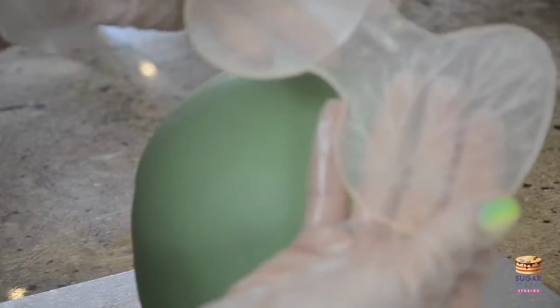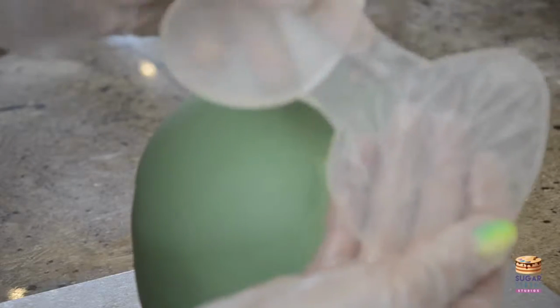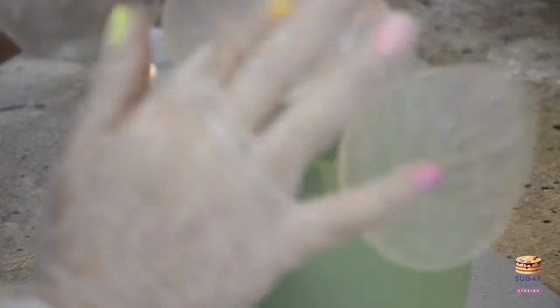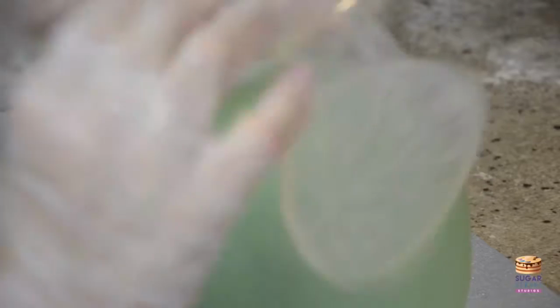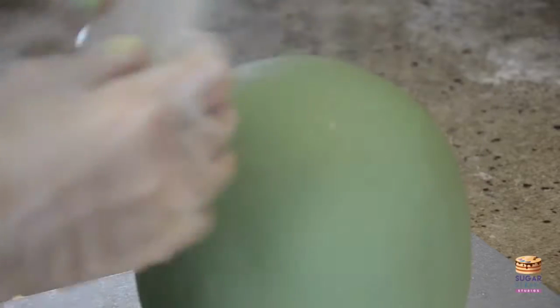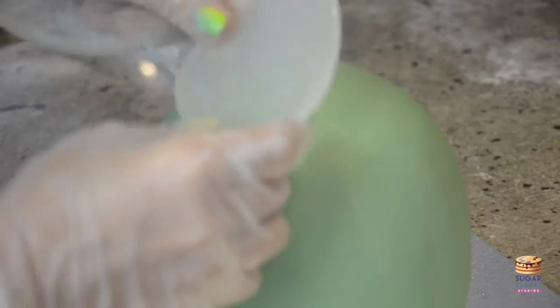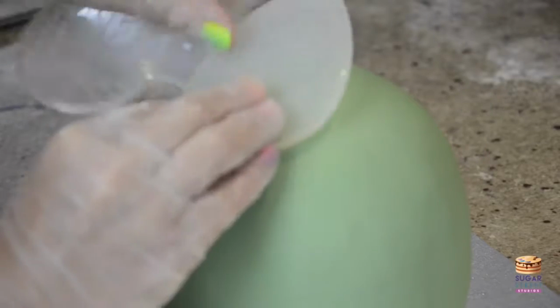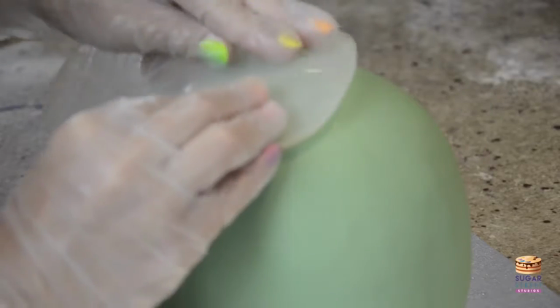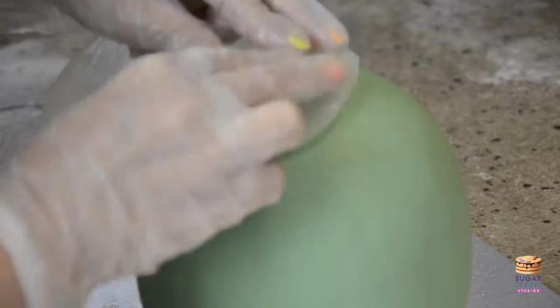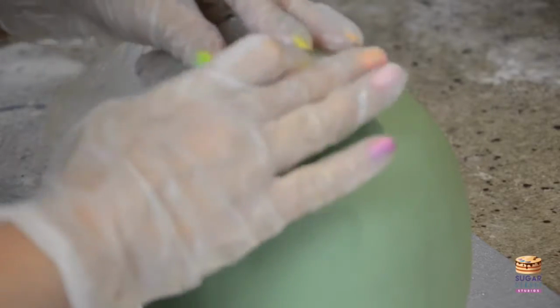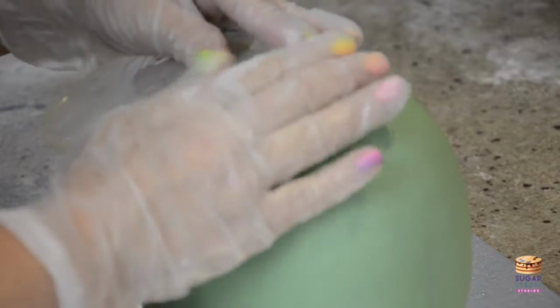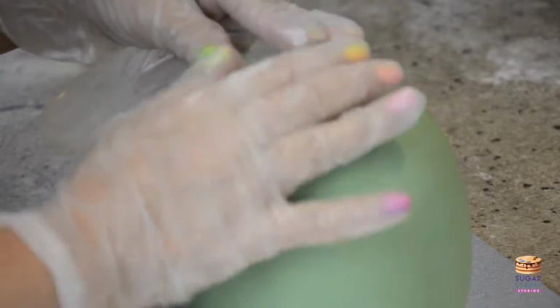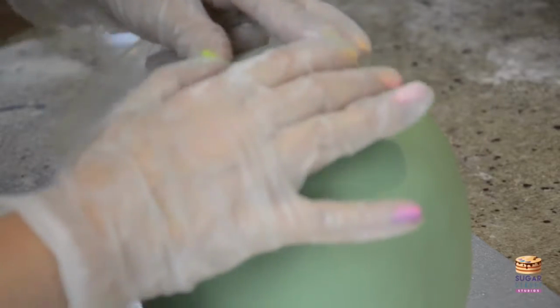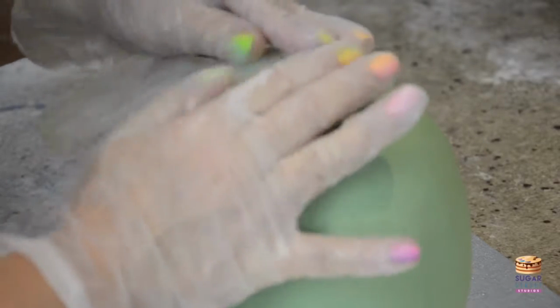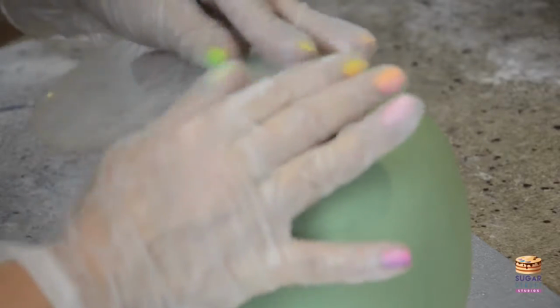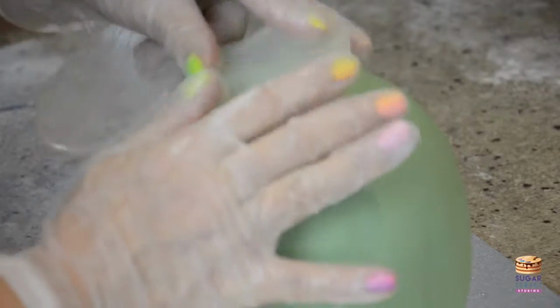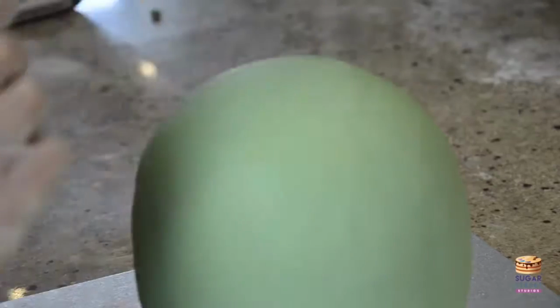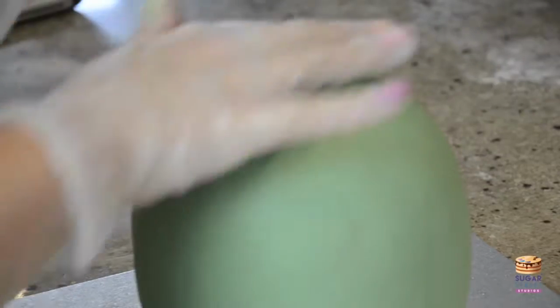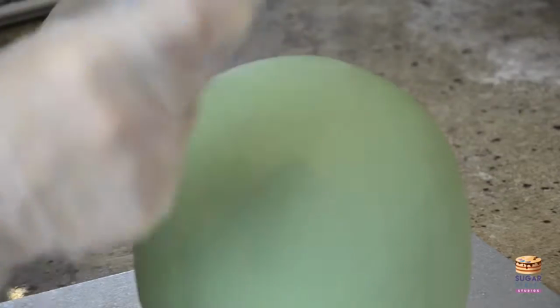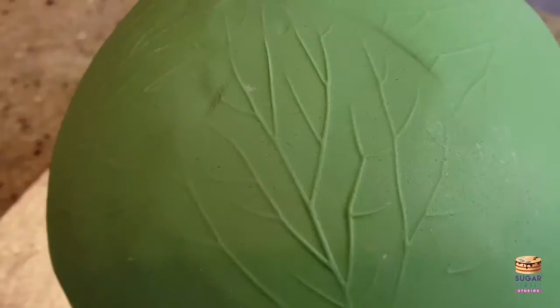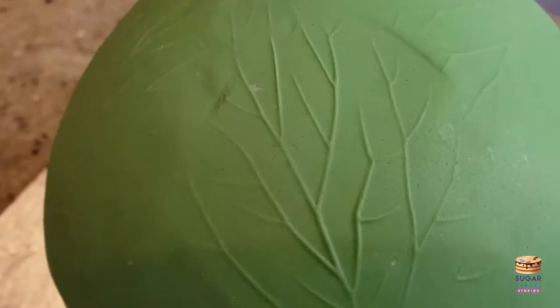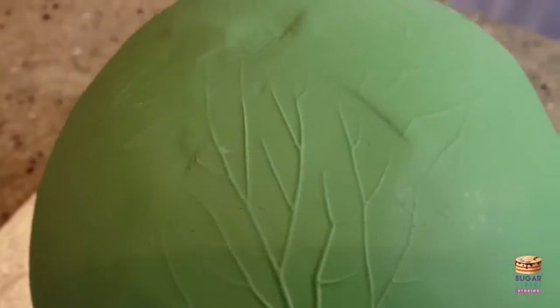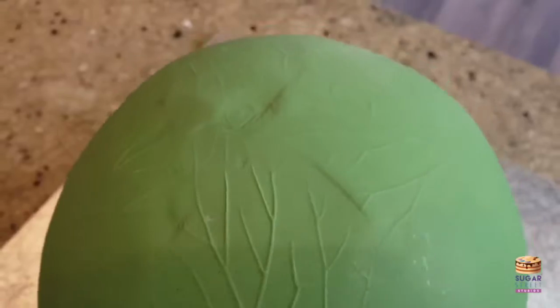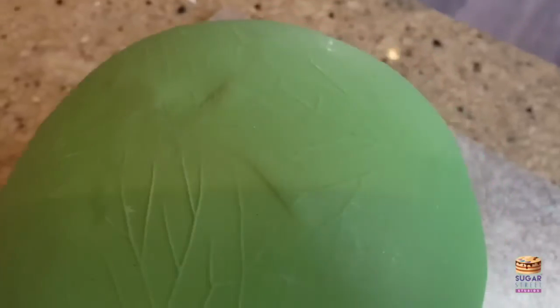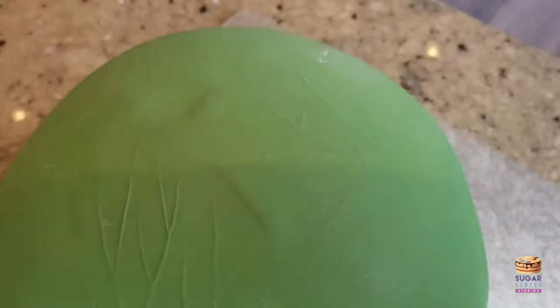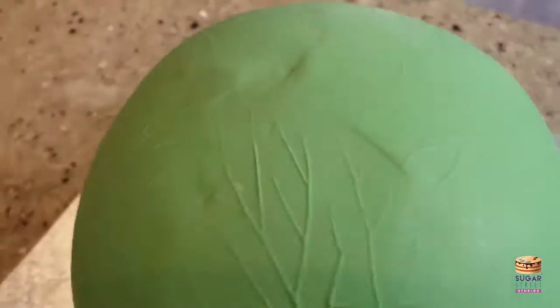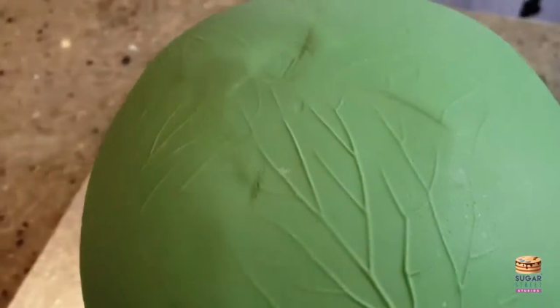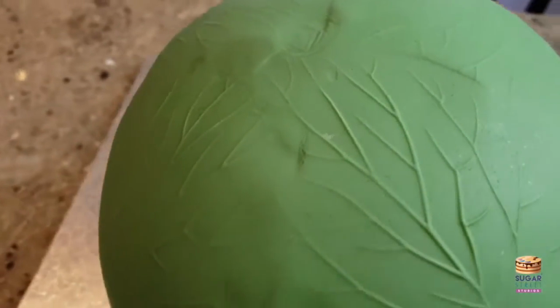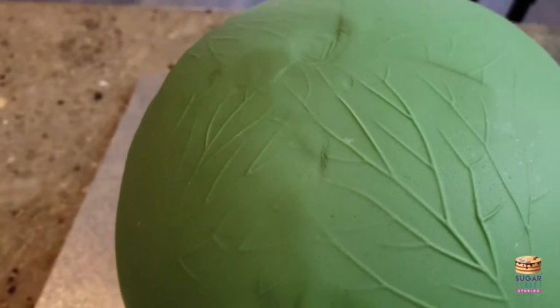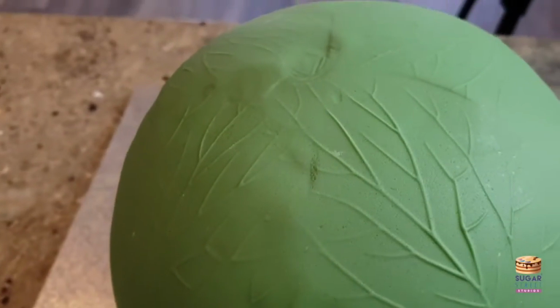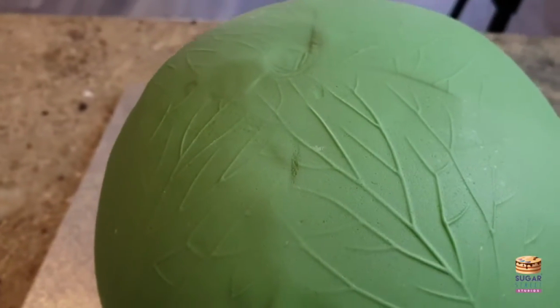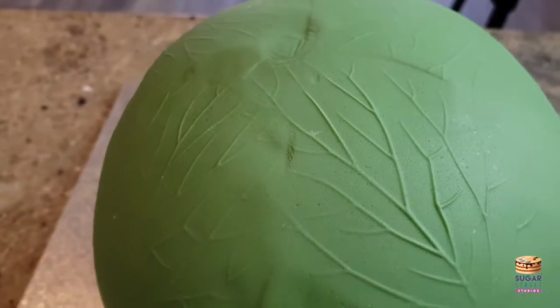This is a double-sided generic leaf veiner and I'm just impressing at the top so that I can create some veining.